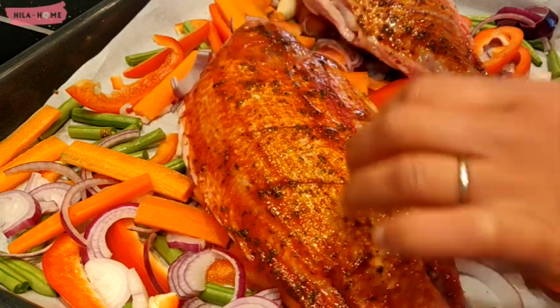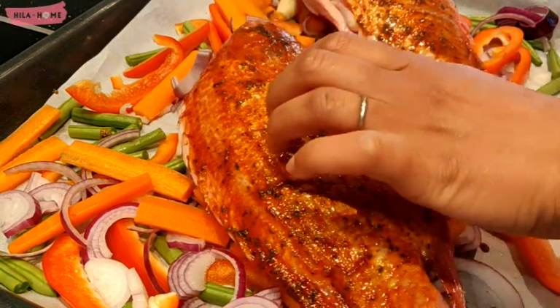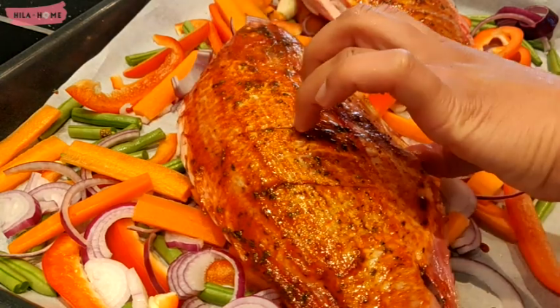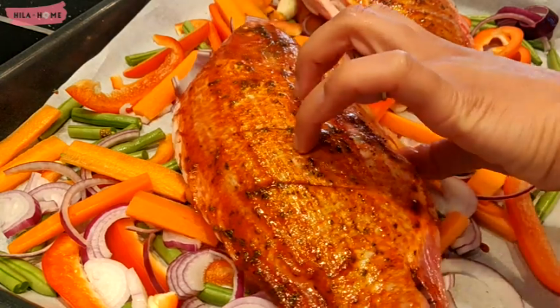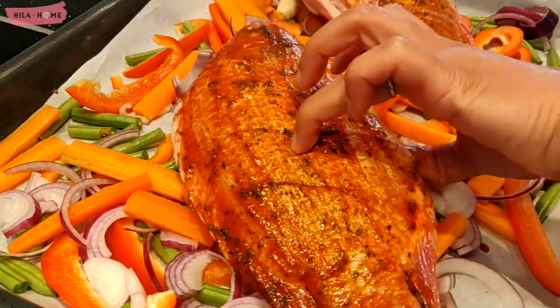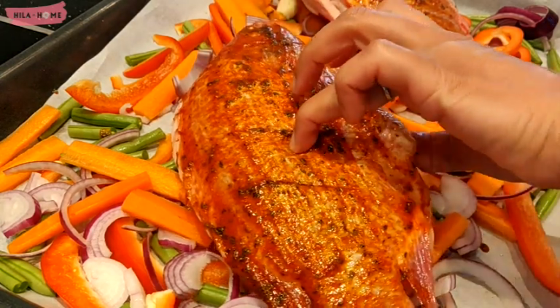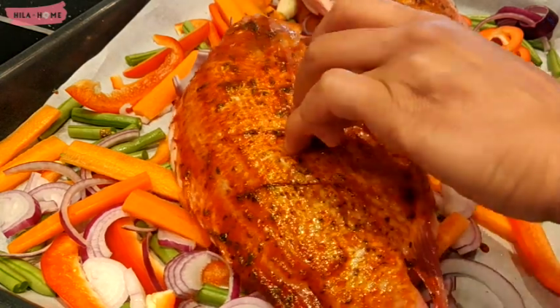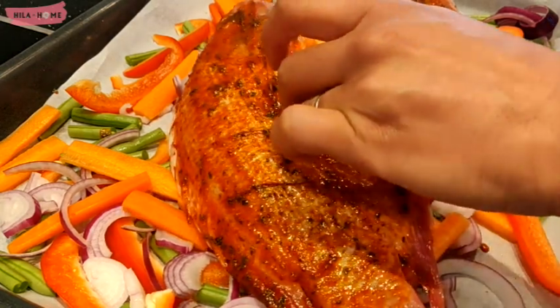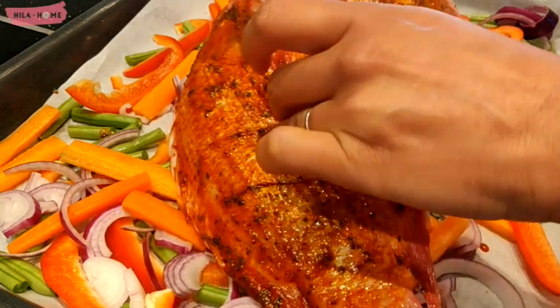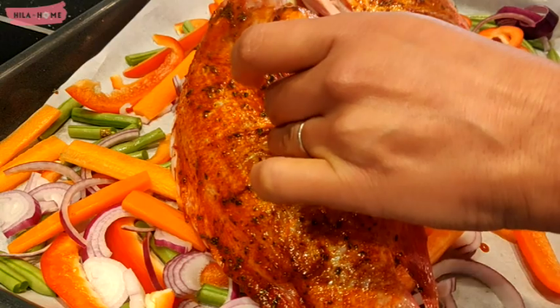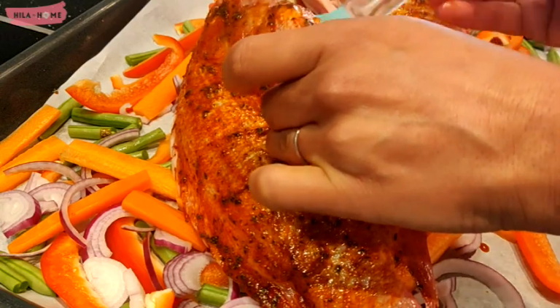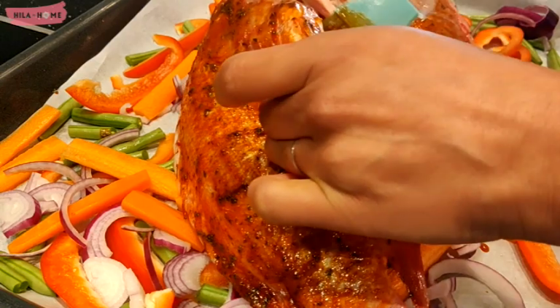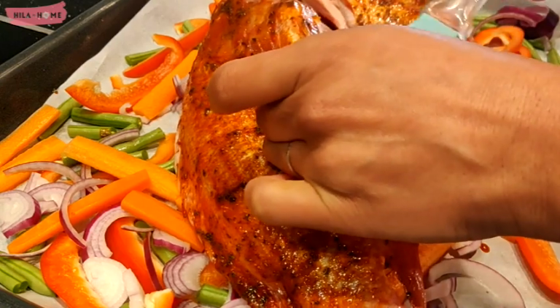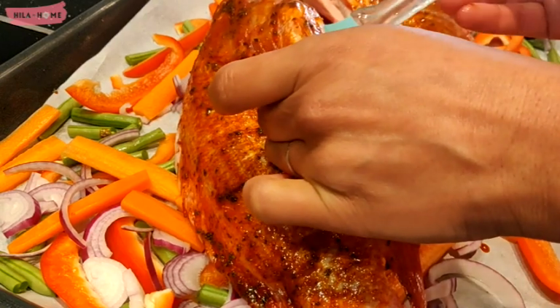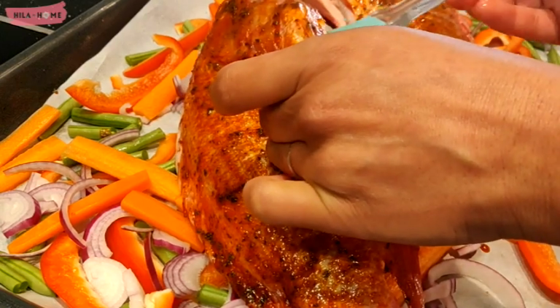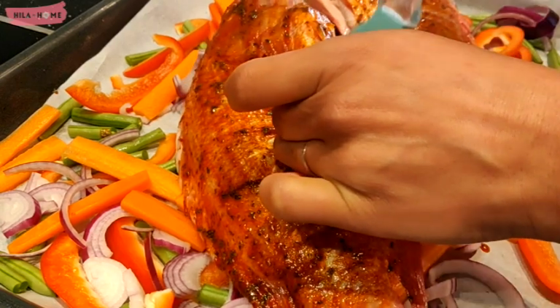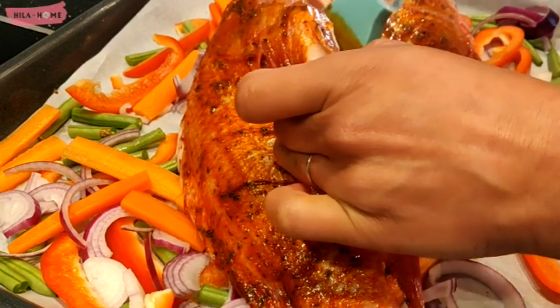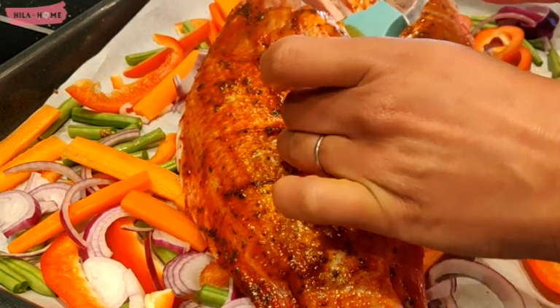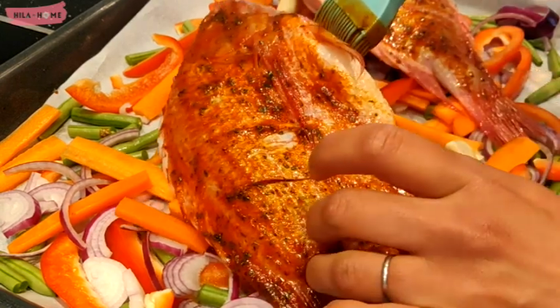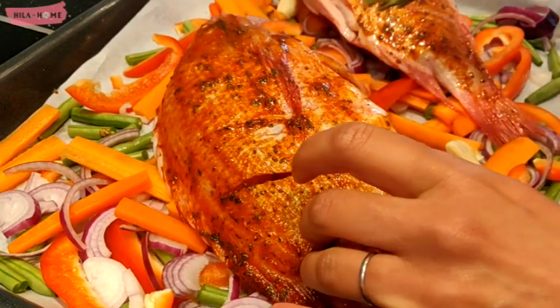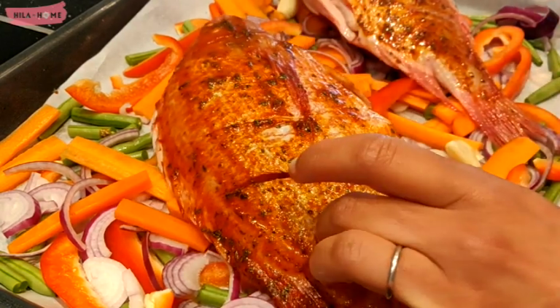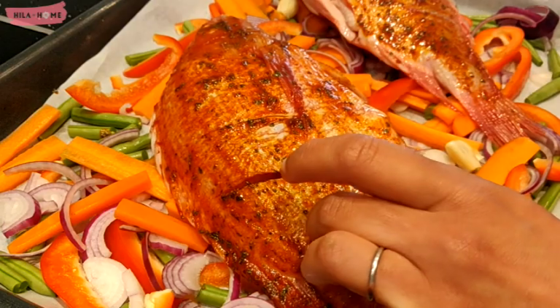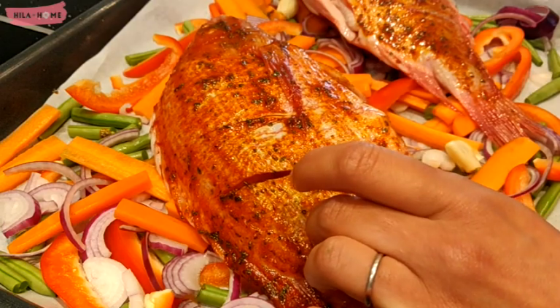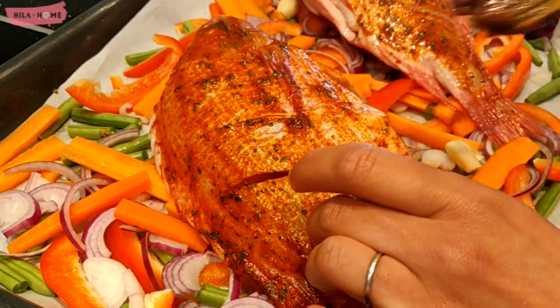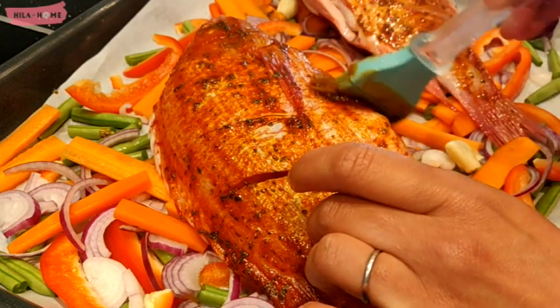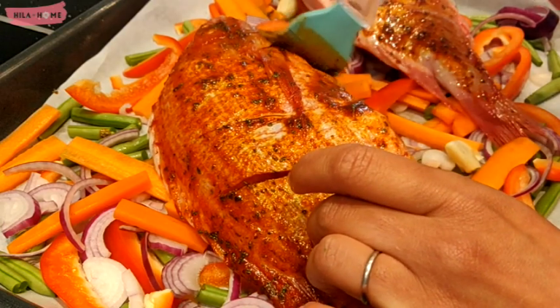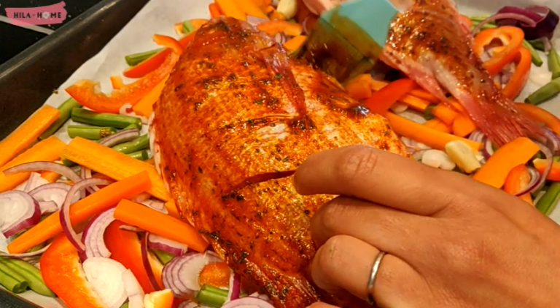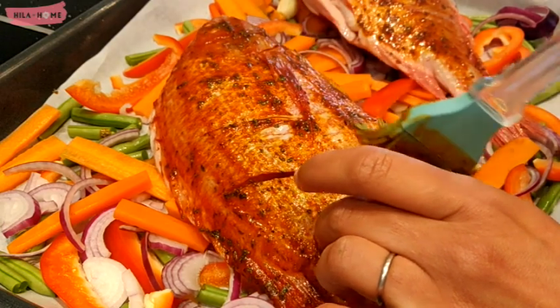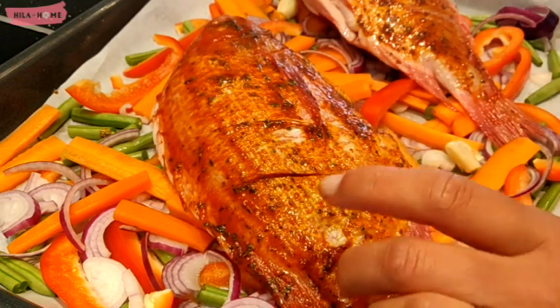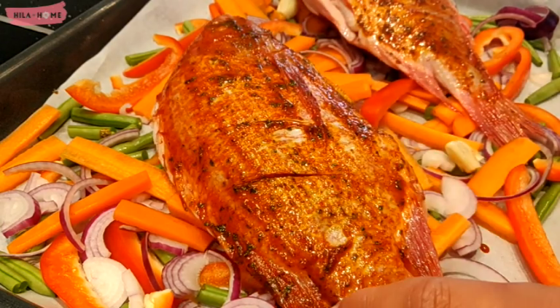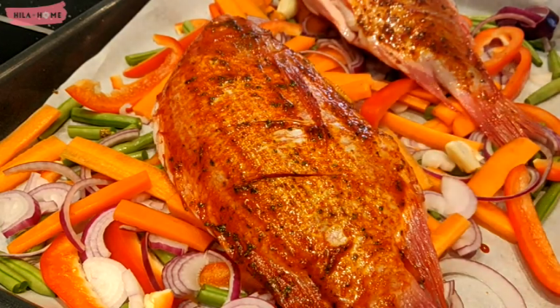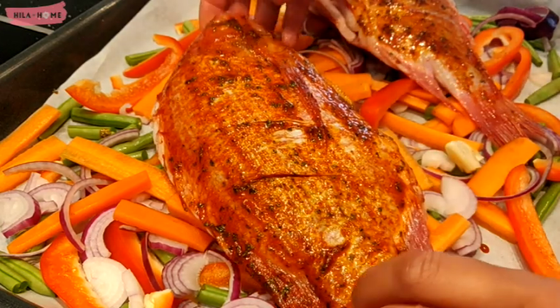What I also like to do is make sure that I get the marinade into the belly of the fish as well, and that will just make sure that the flavor is all encompassing.